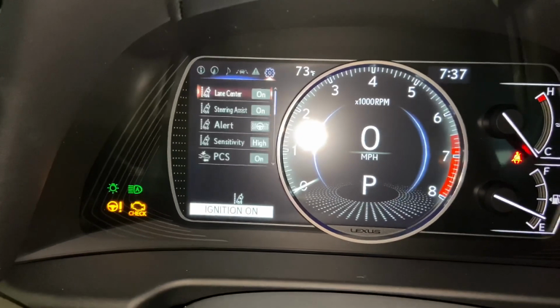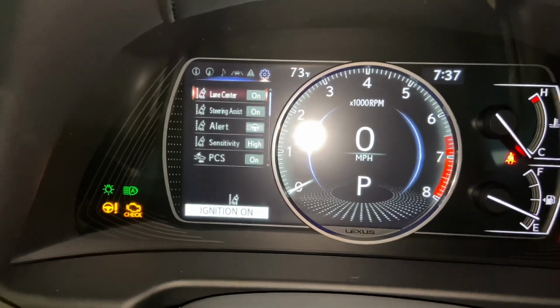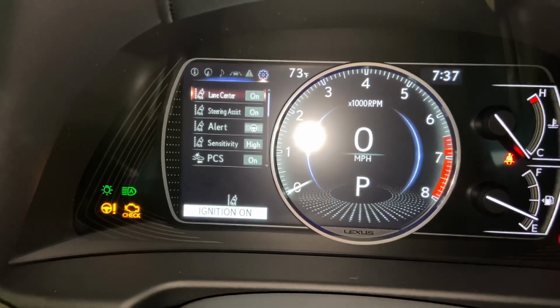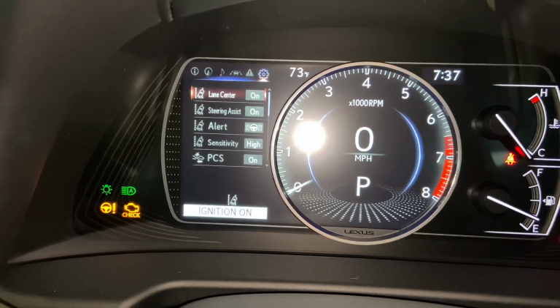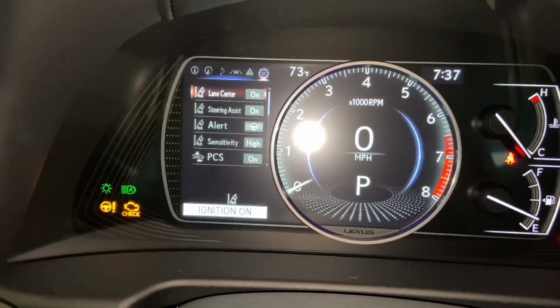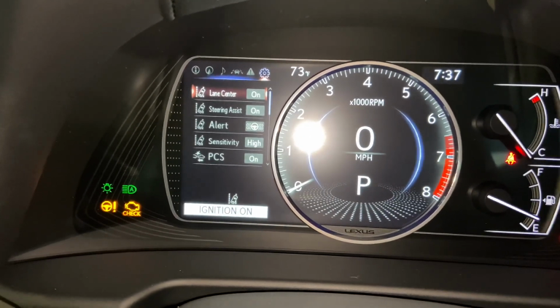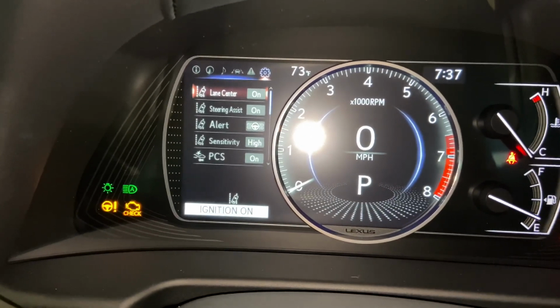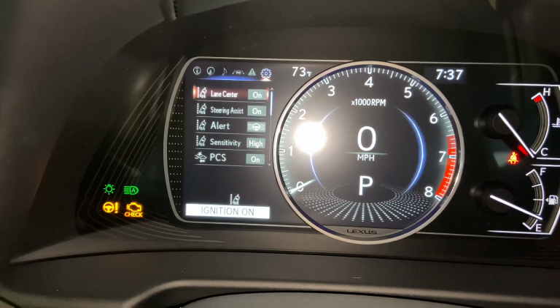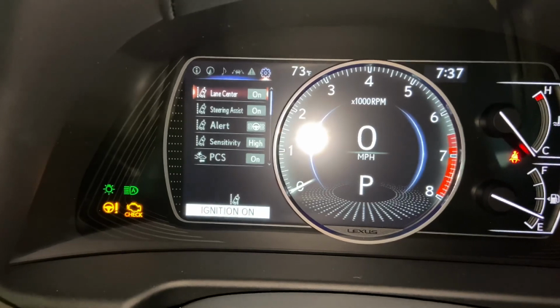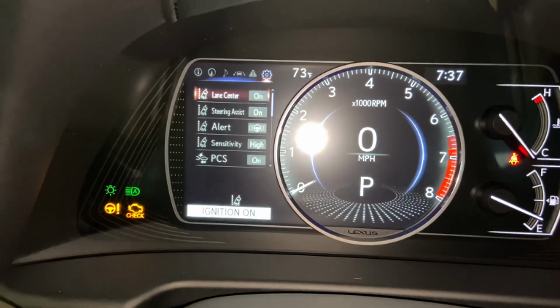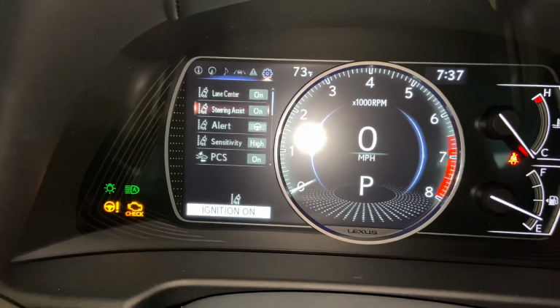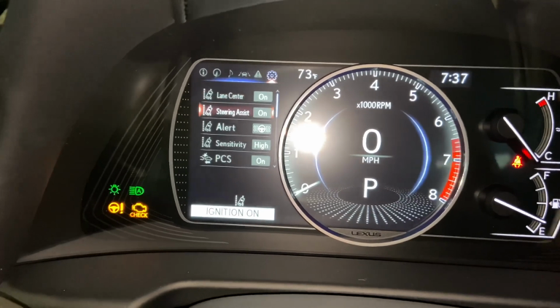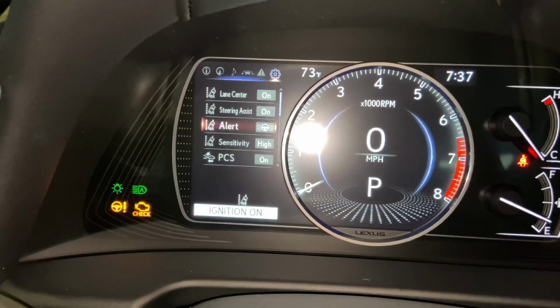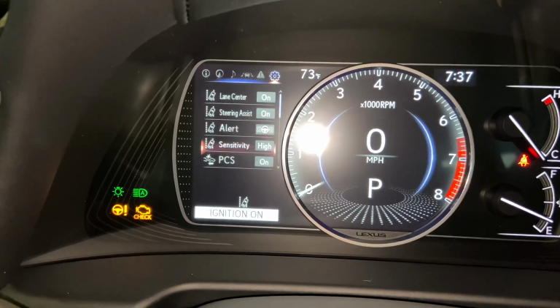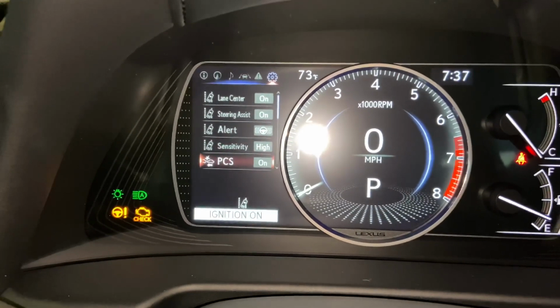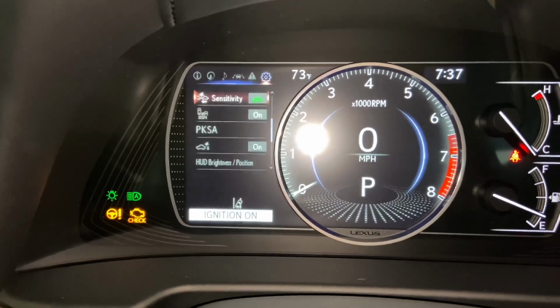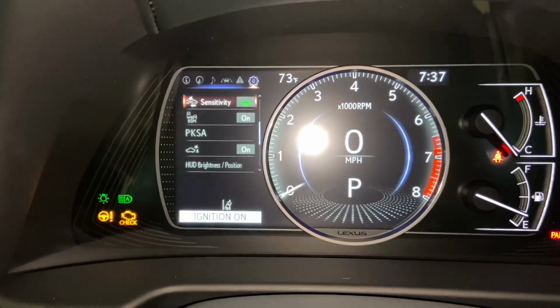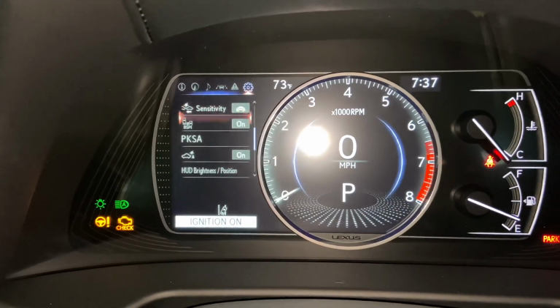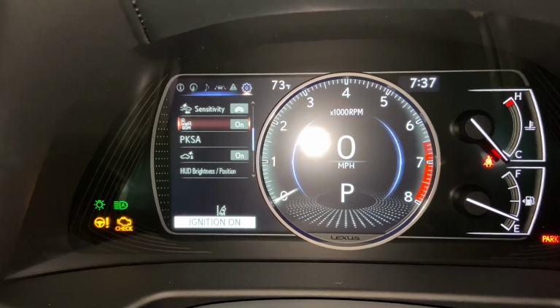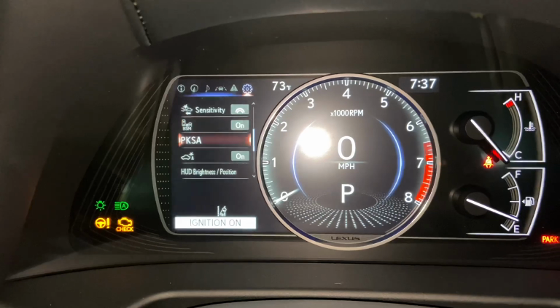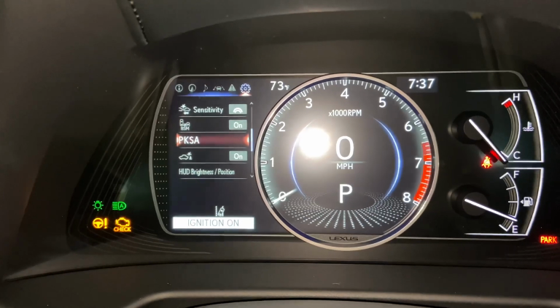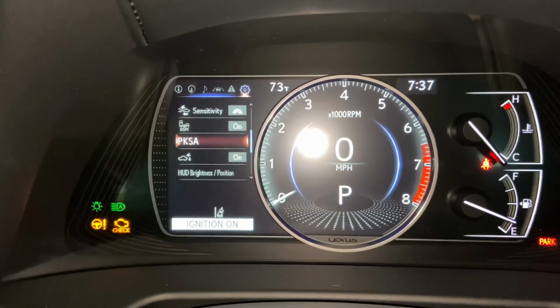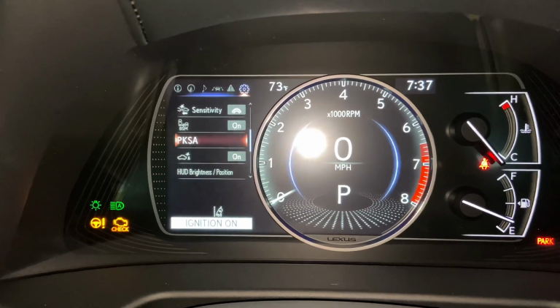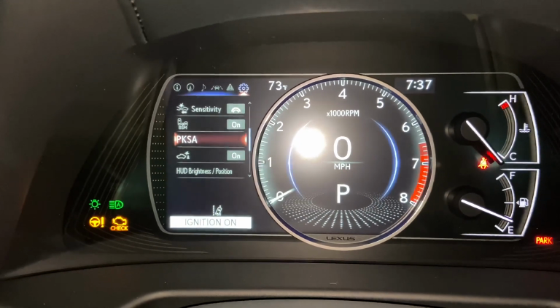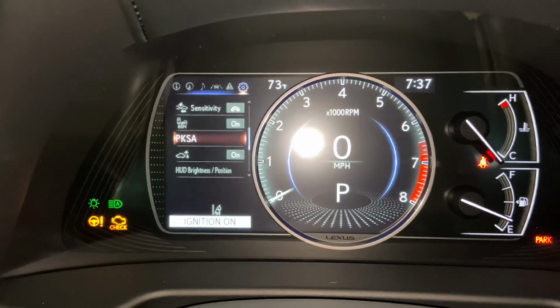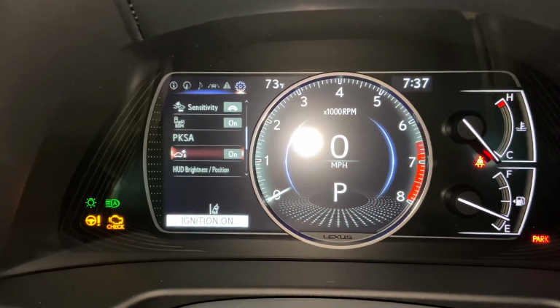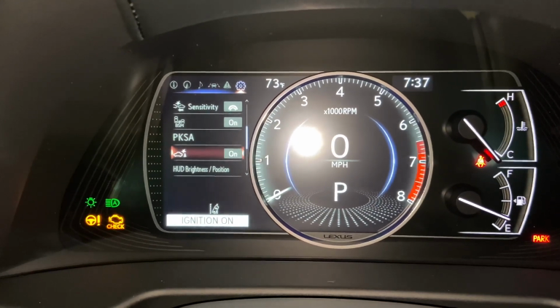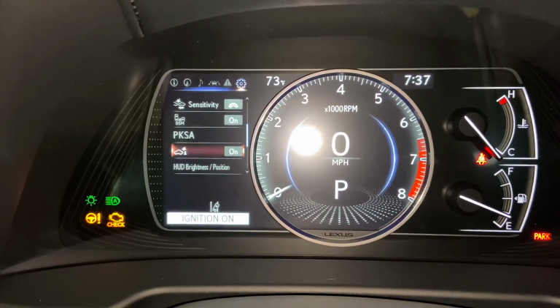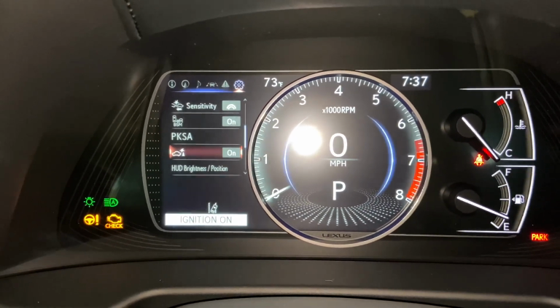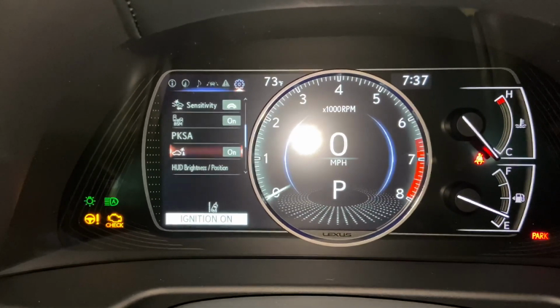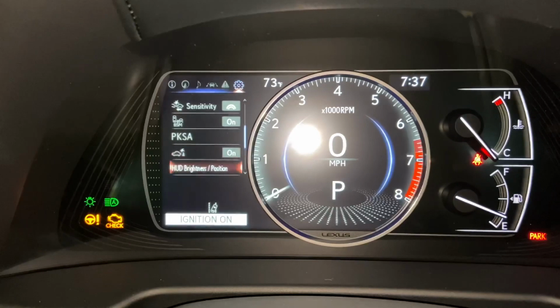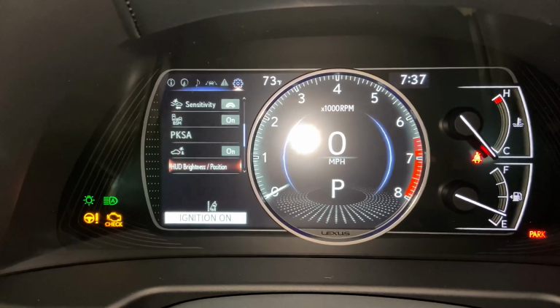These are all the safety systems equipped on the ES. We have lane center with steering assist, pre-collision system, blind spot monitor, front and rear parking sensors, parking support brake, and heads-up display brightness and position.